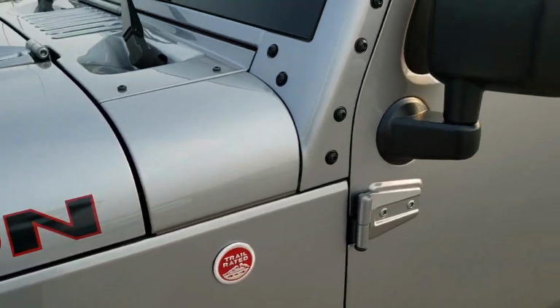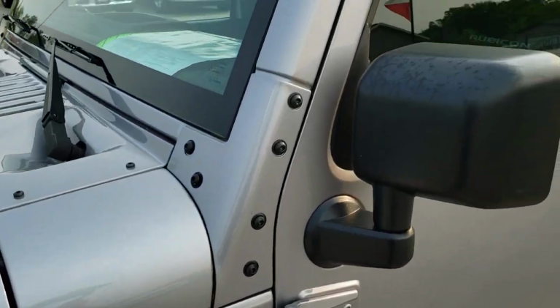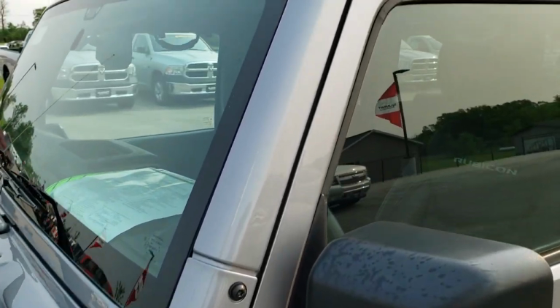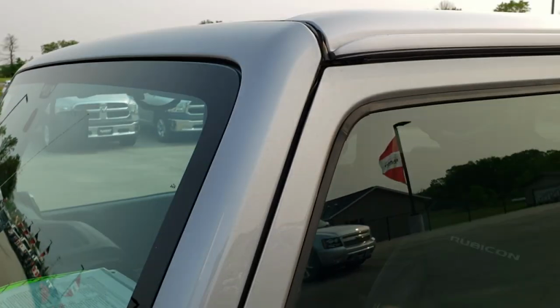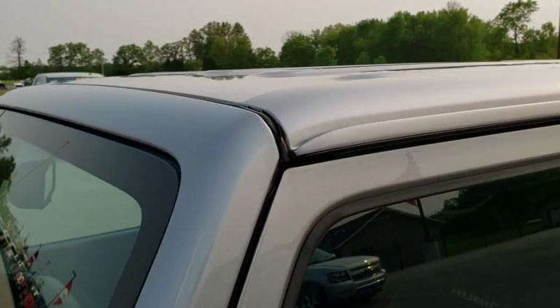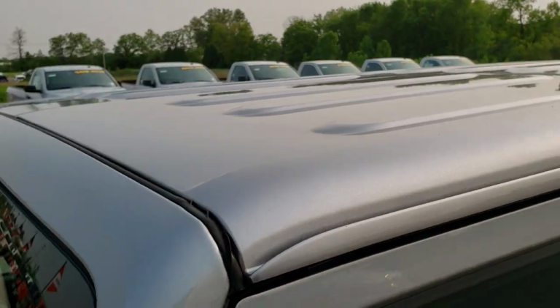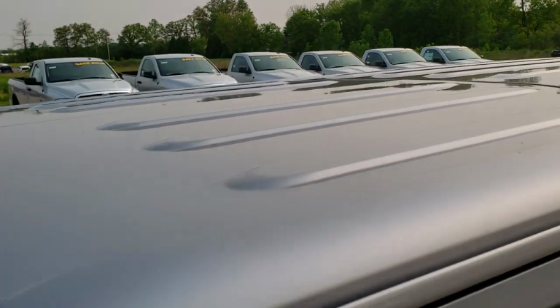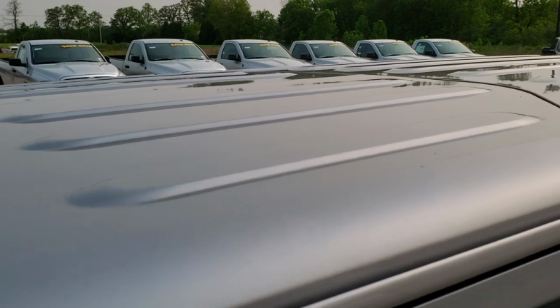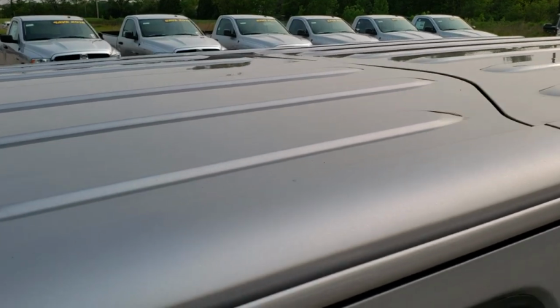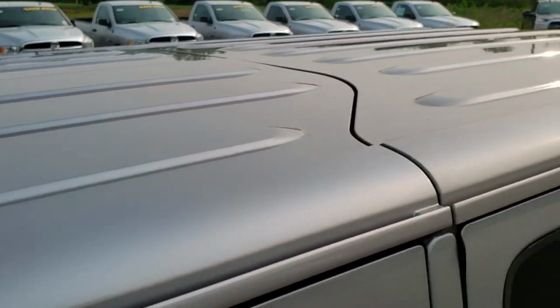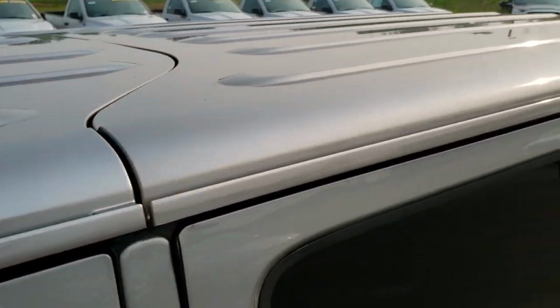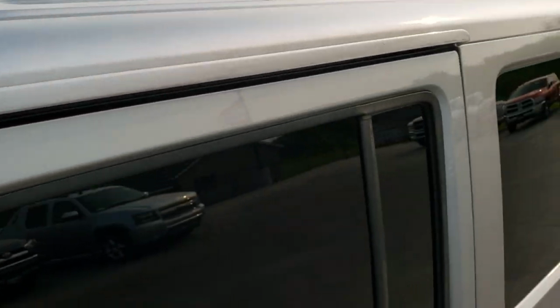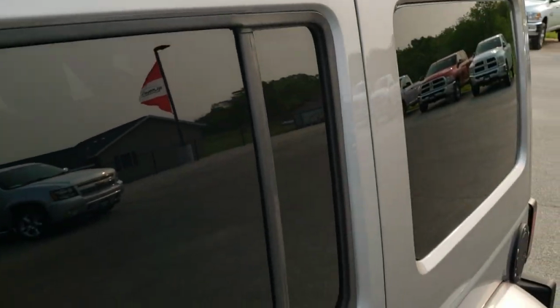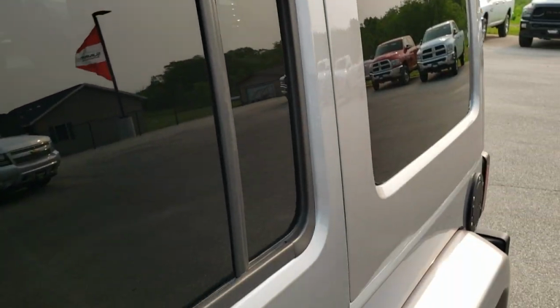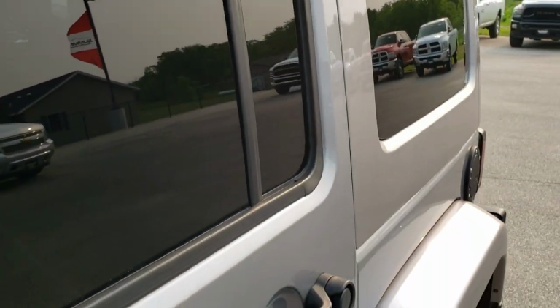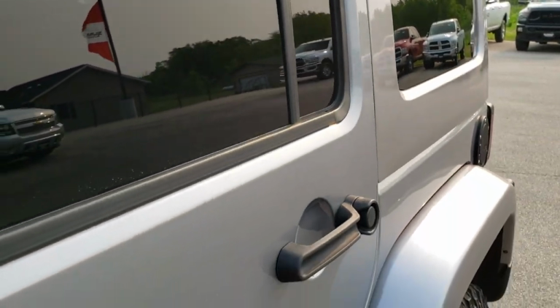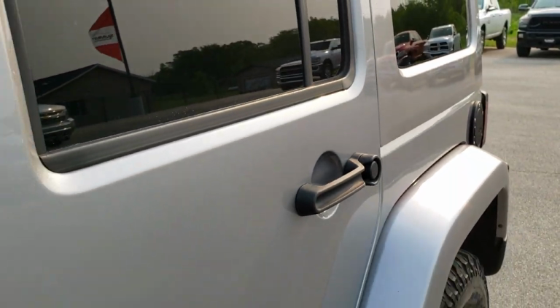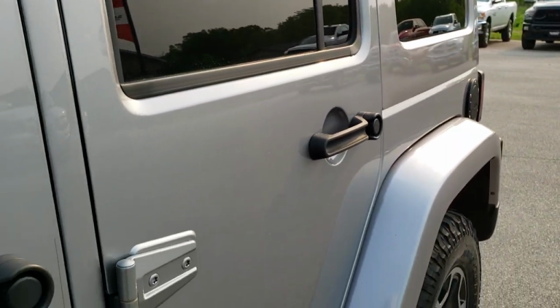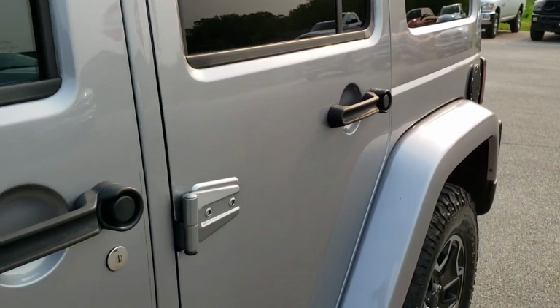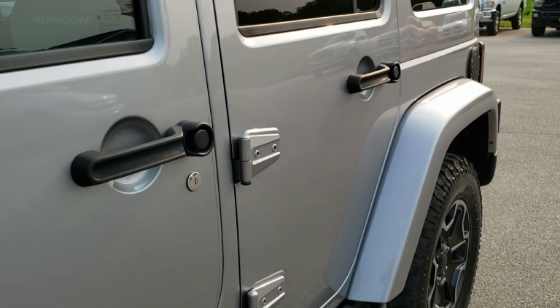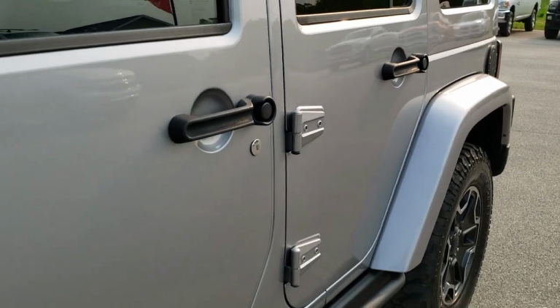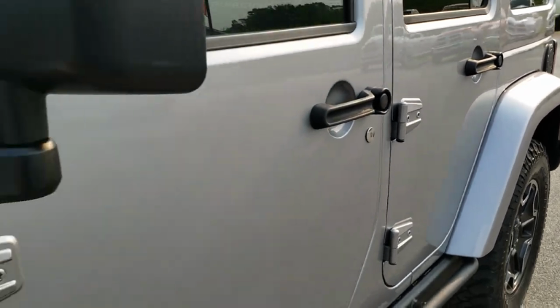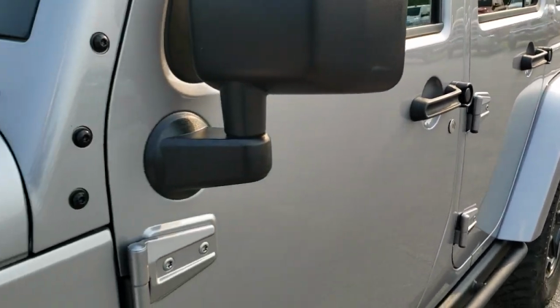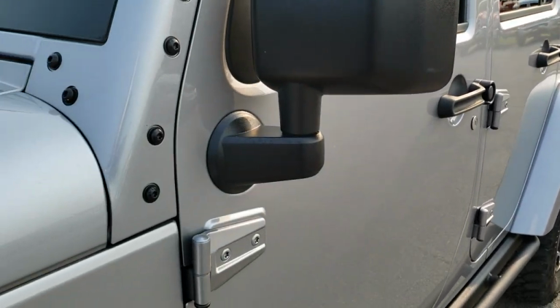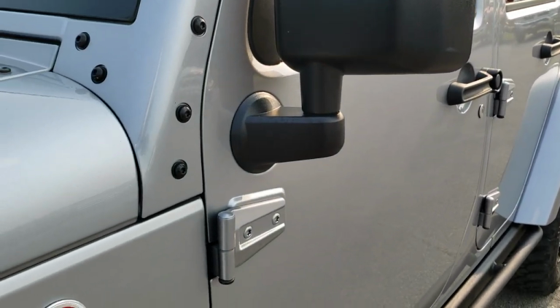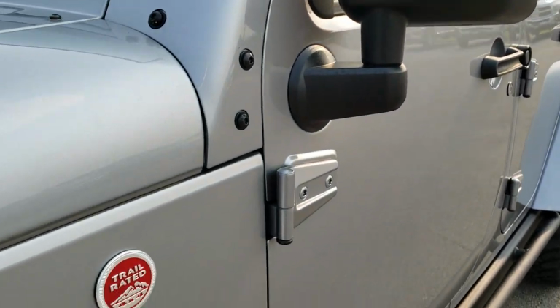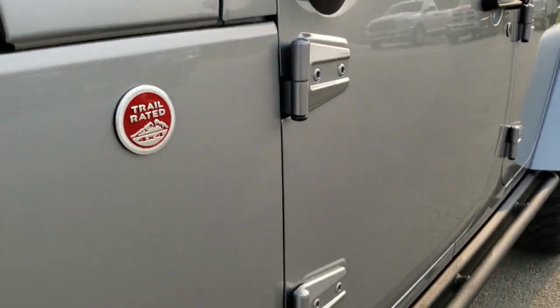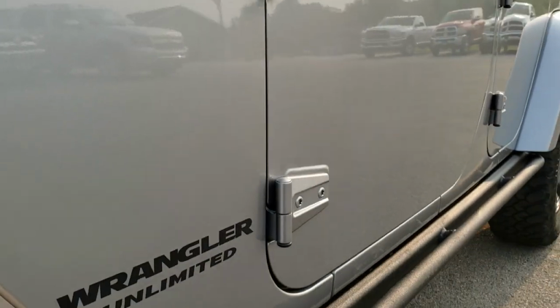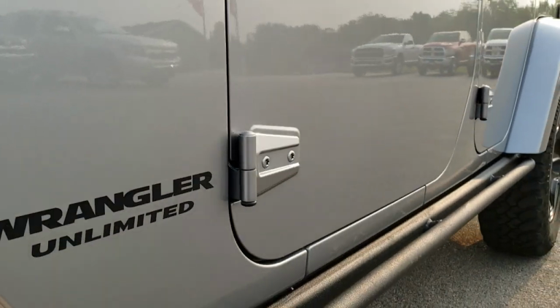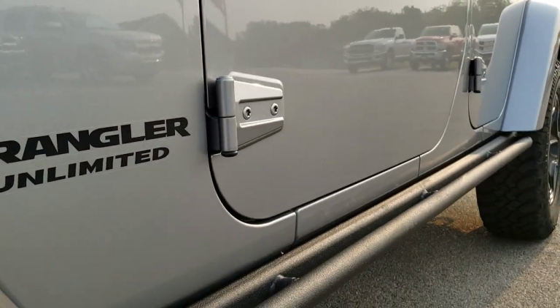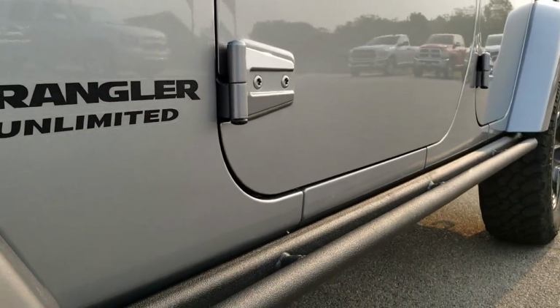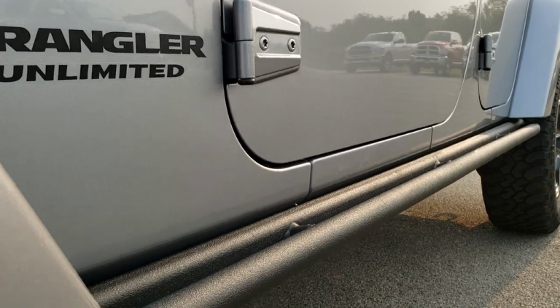We shoot all of our videos in 1080p, so if you have HD capabilities on your computer, tablet, or smartphone device, turn them on right now because it is like you are right here looking at the Wrangler with me — definitely your best way to check out the vehicle before actually seeing it in person.